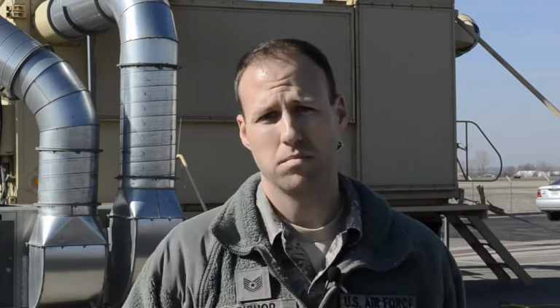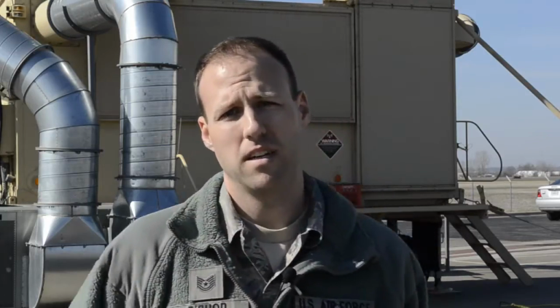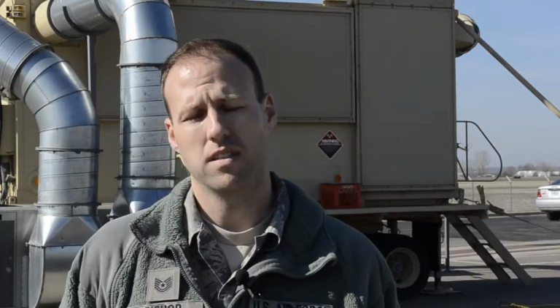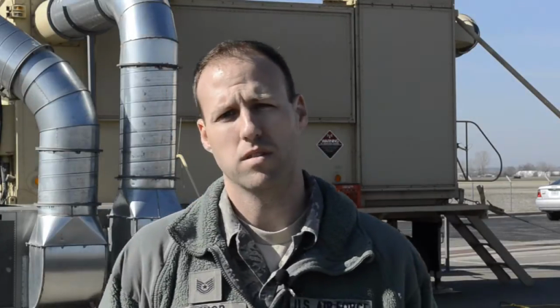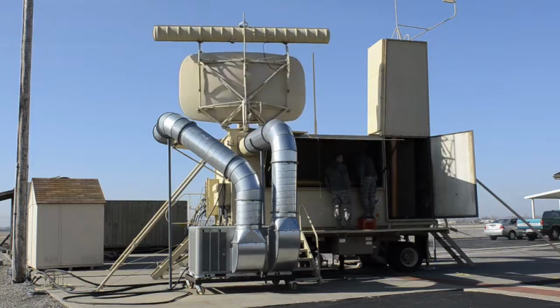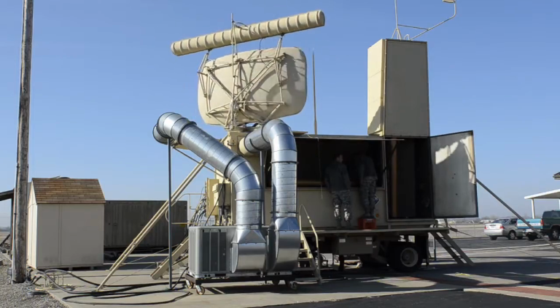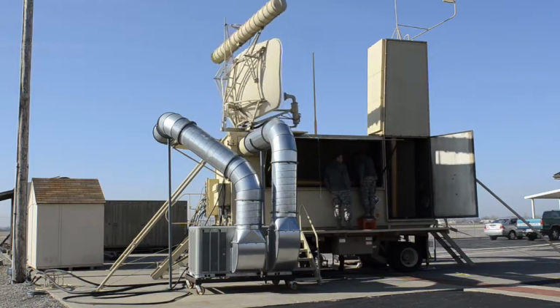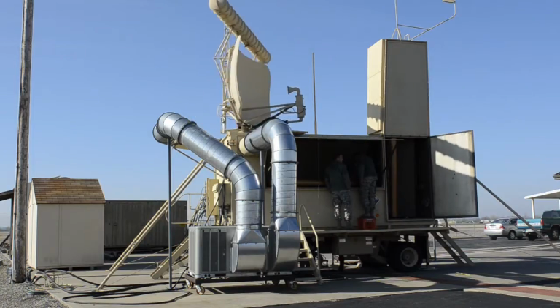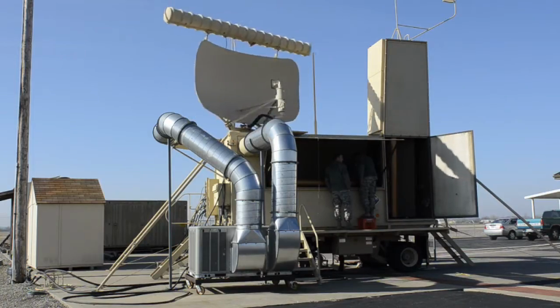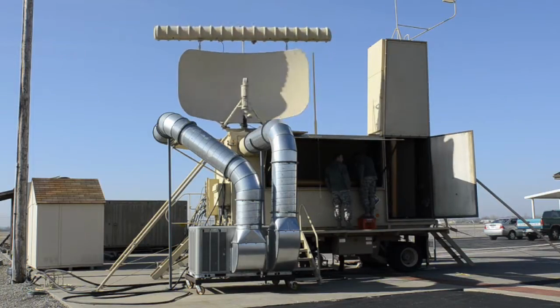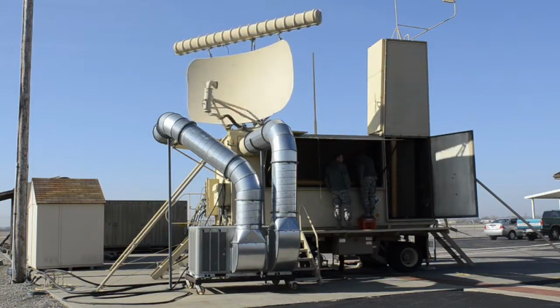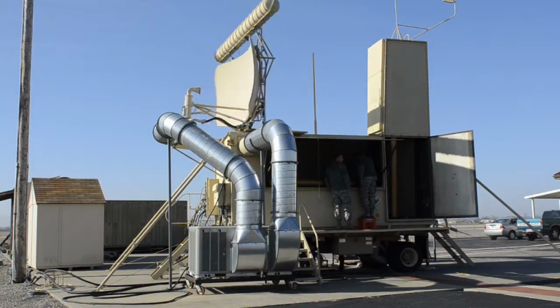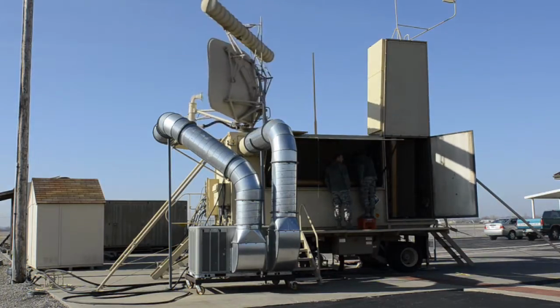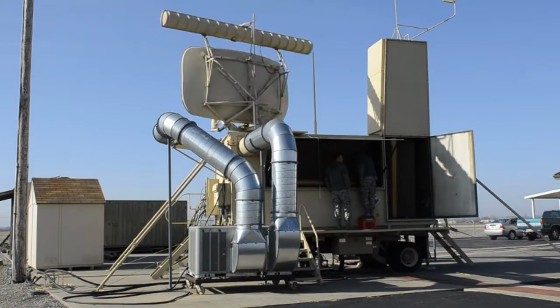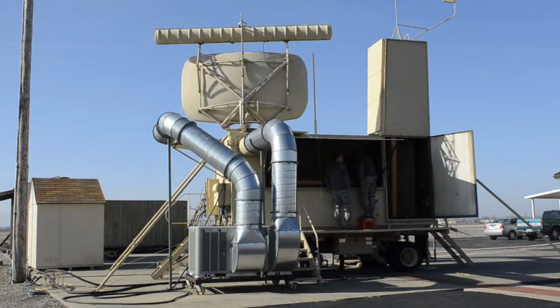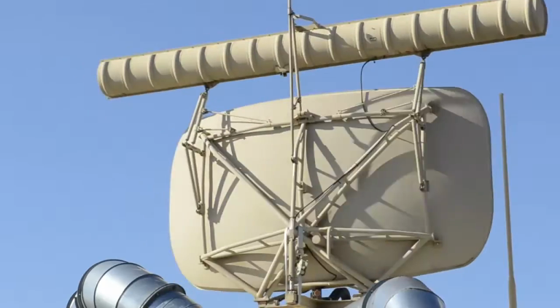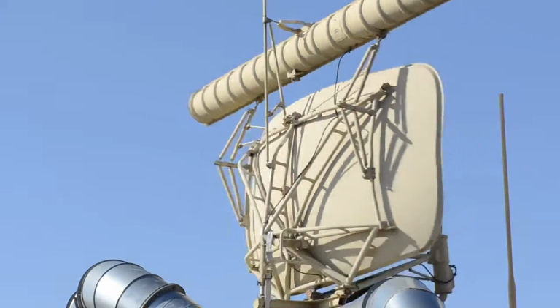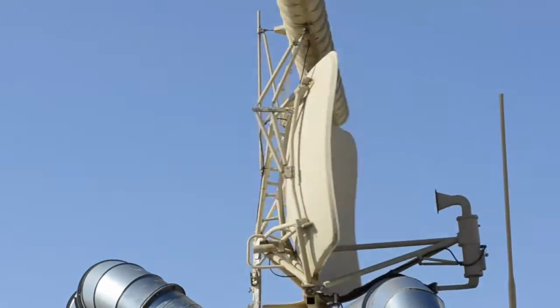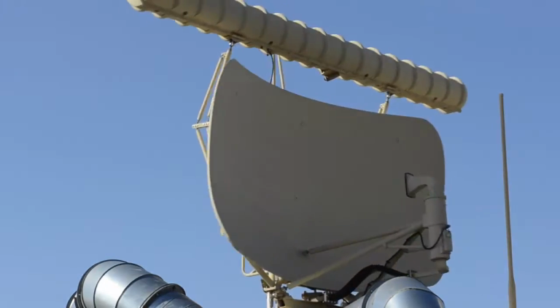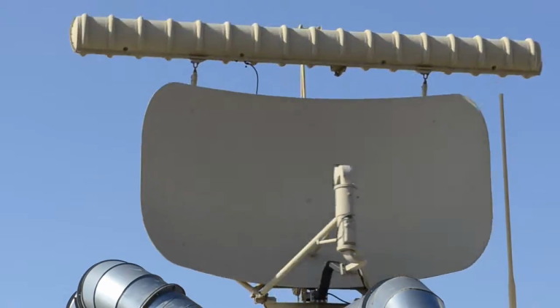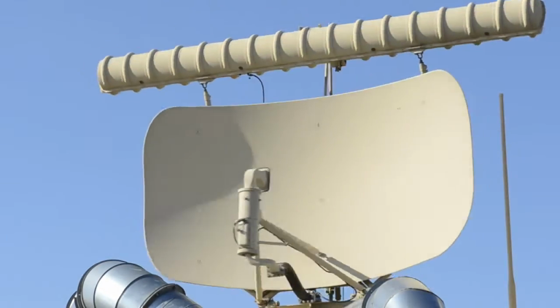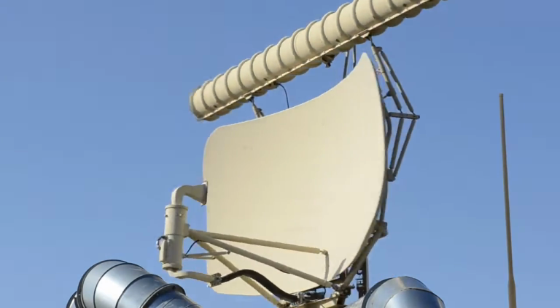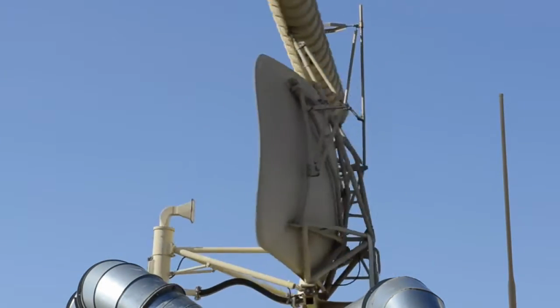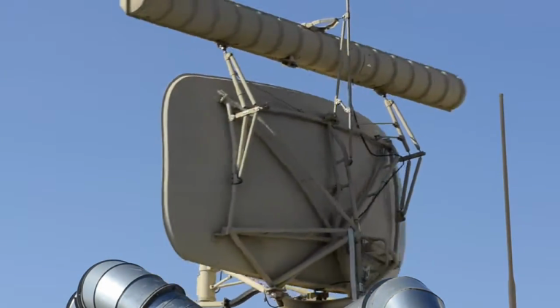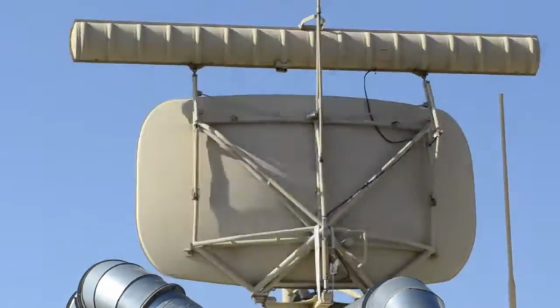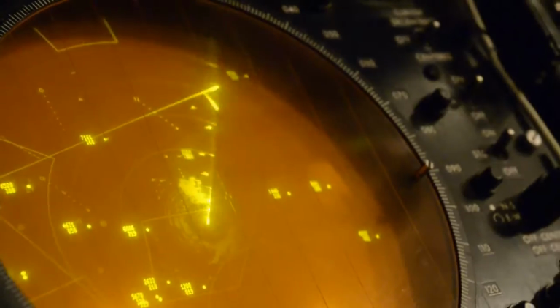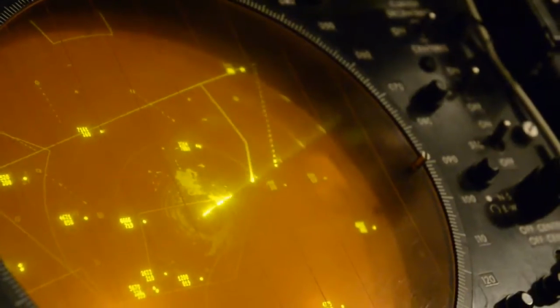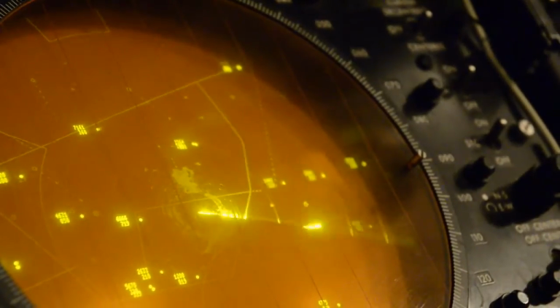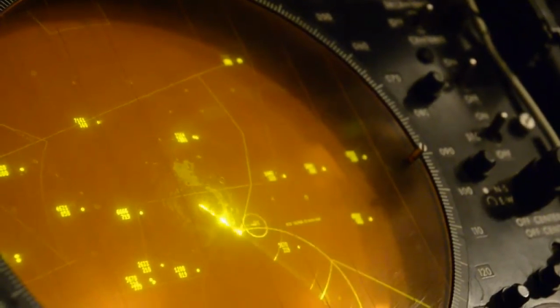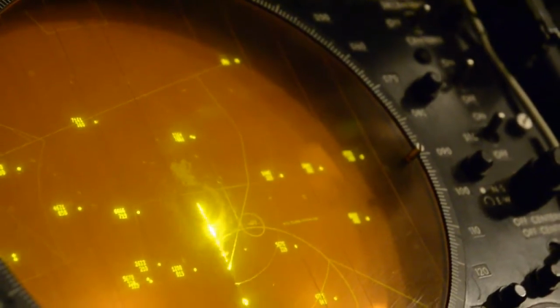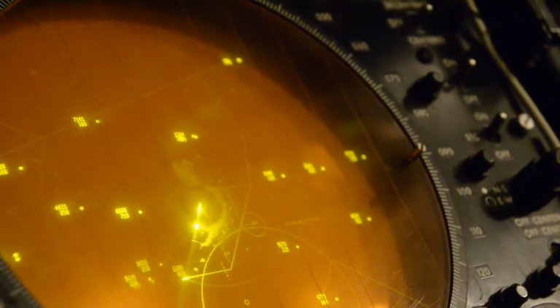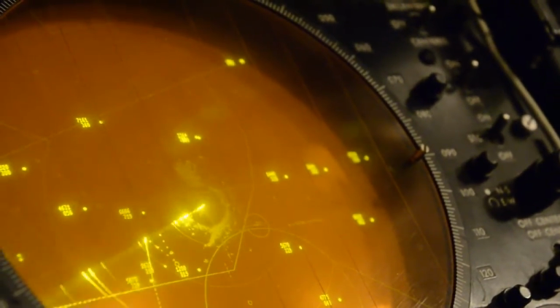The part back here facing us, that's the PAR precision approach radar. That sail there gives you 360 degrees of coverage — it goes out to 60 nautical miles. The antenna on top is your secondary, providing transponder code and elevation for each individual aircraft, and goes out to 200 nautical miles.